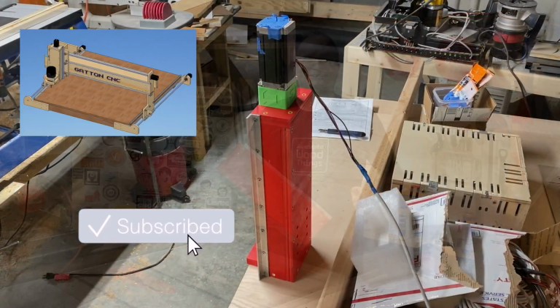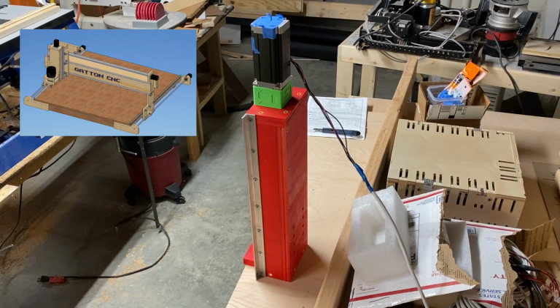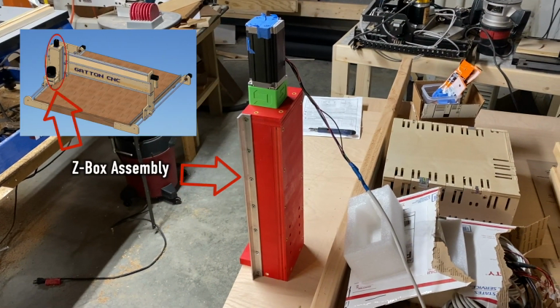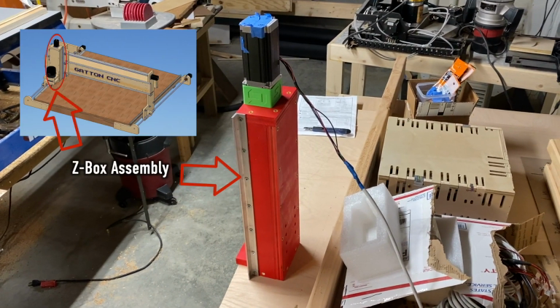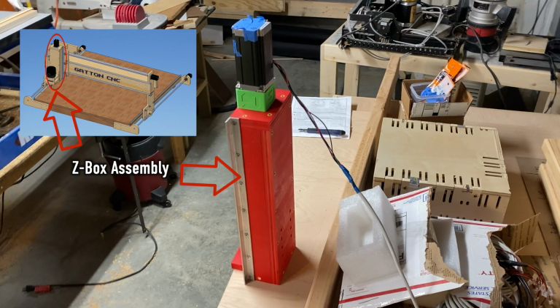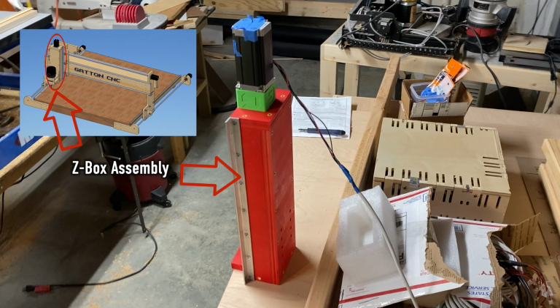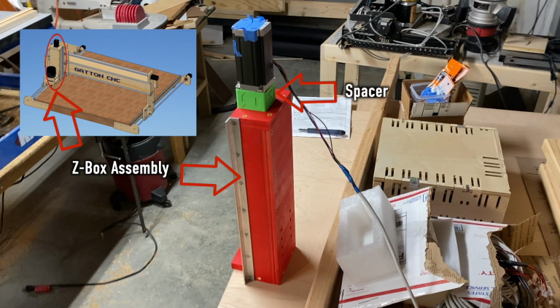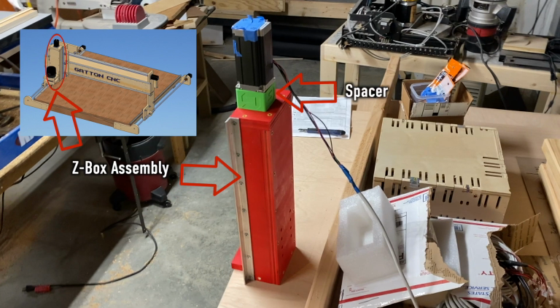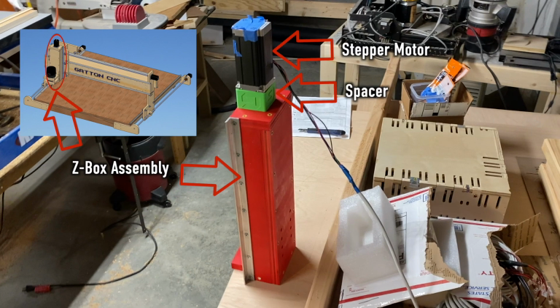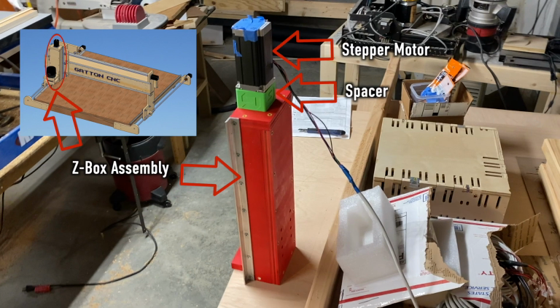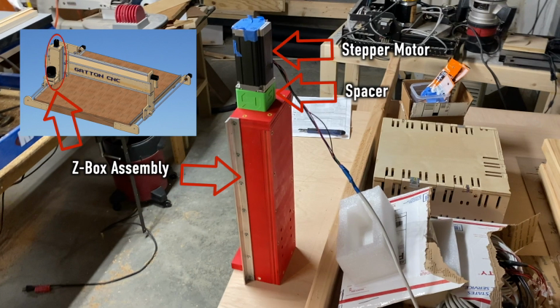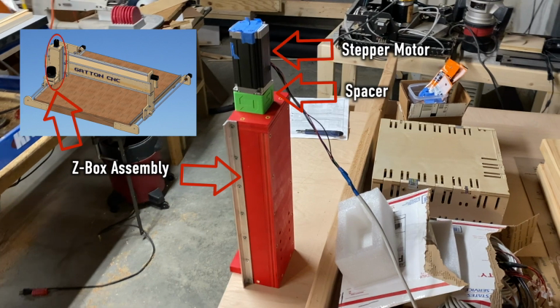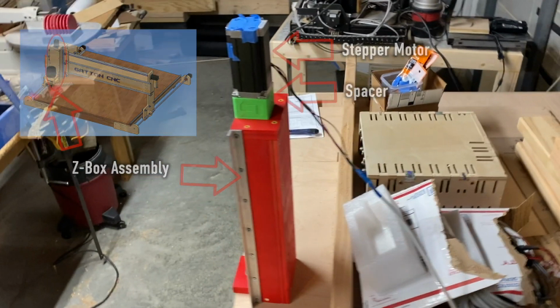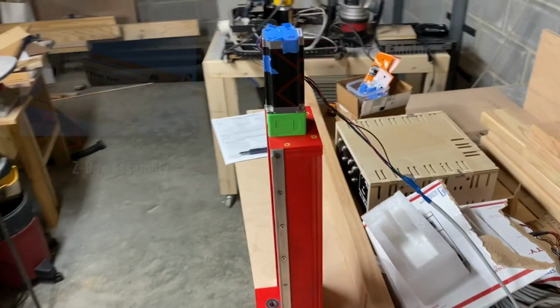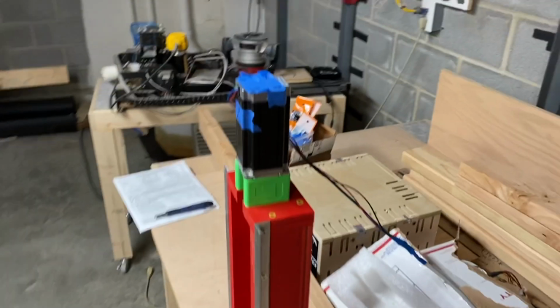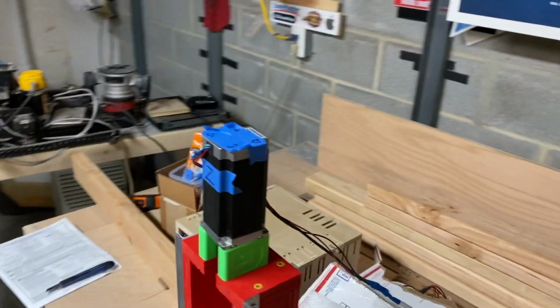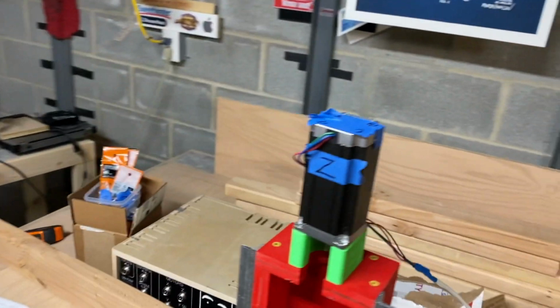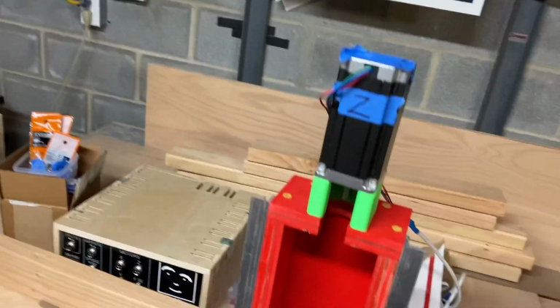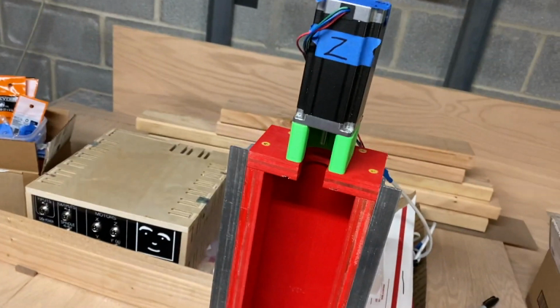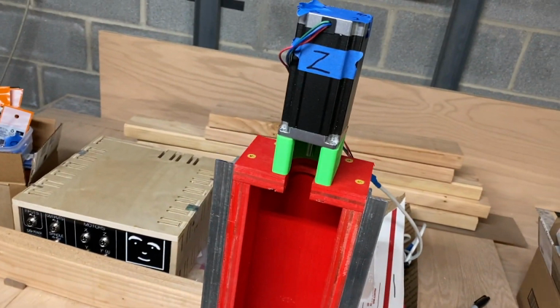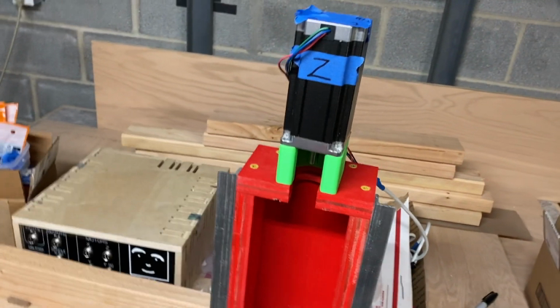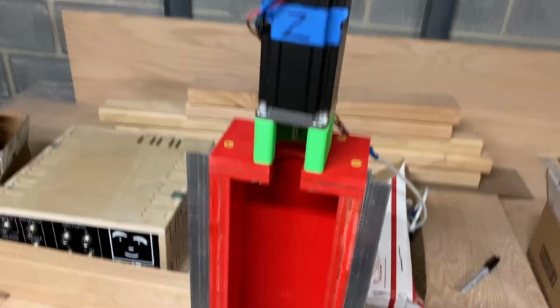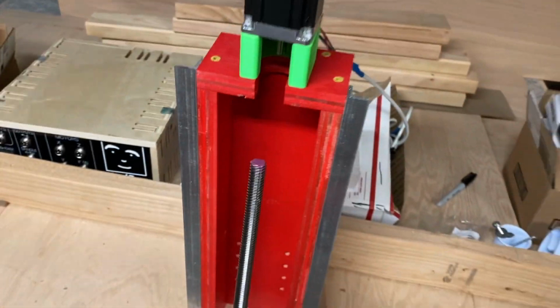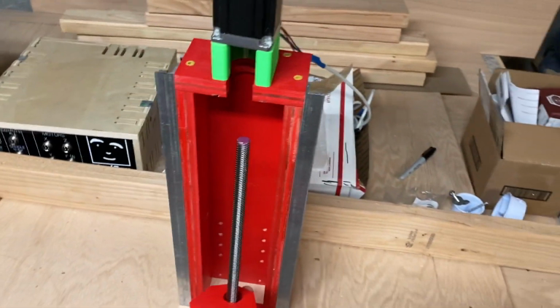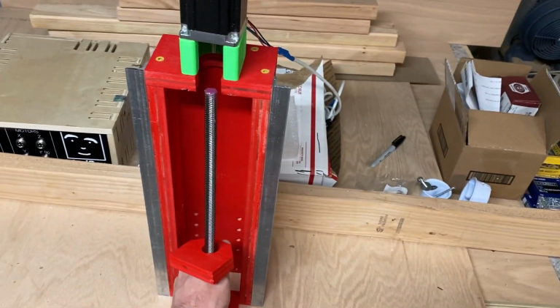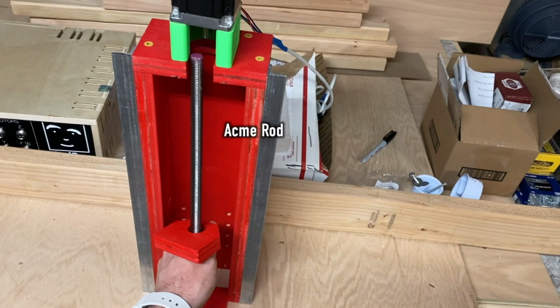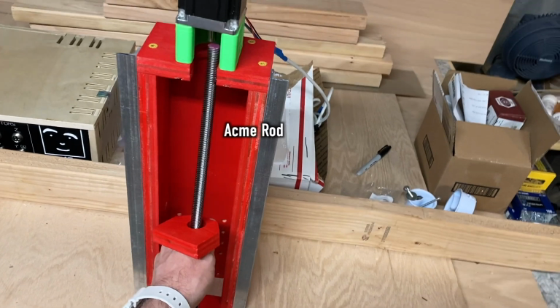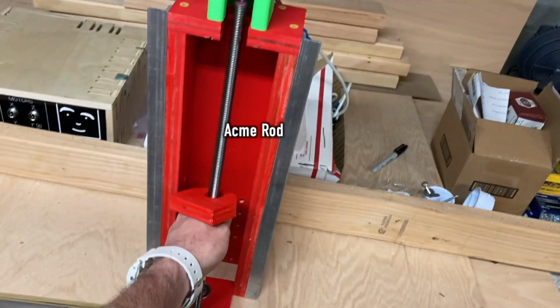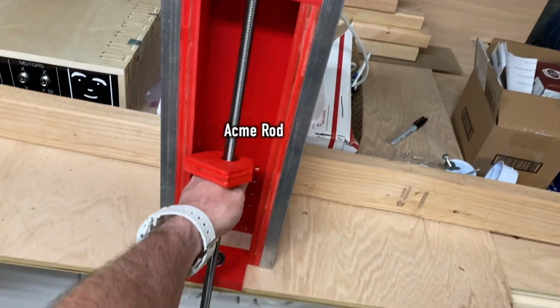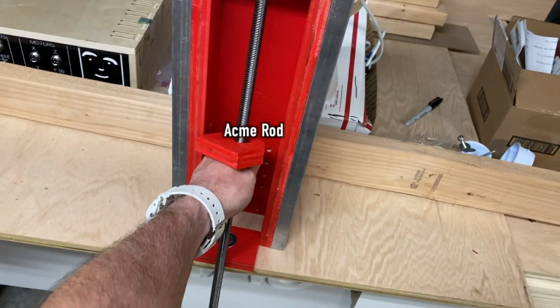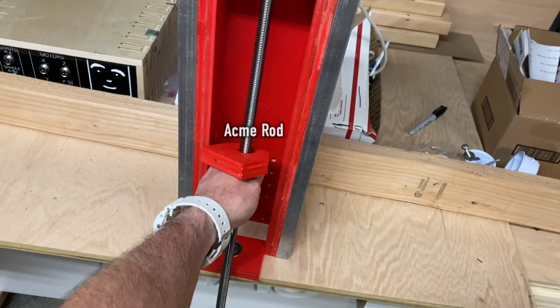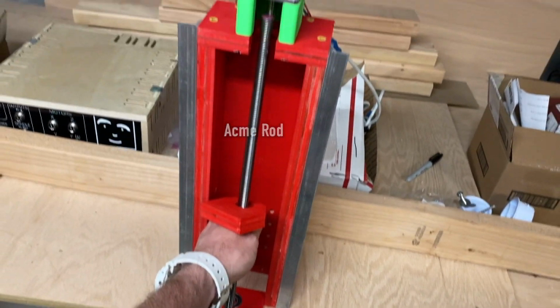On top of the V-Box assembly is a spacer and the stepper motor. The stepper motor will spin this acme rod, and that will force the entire box up and down.